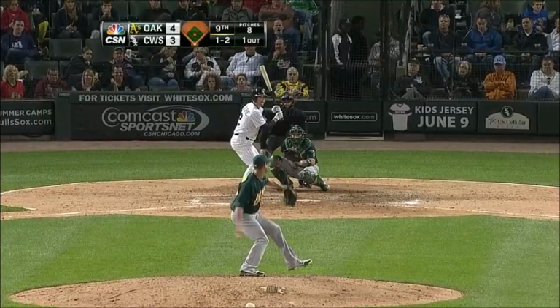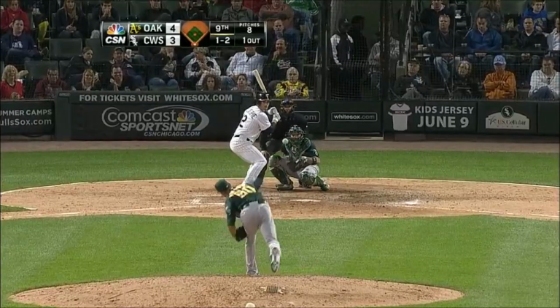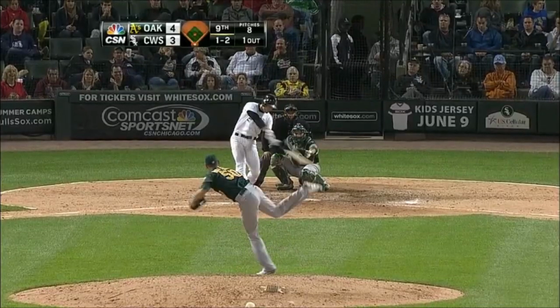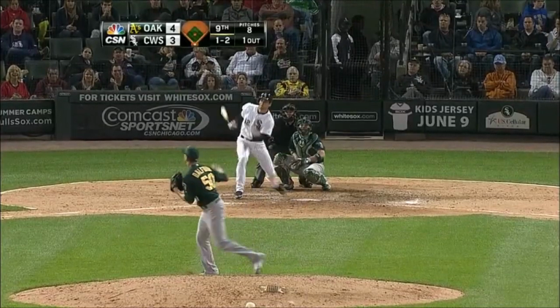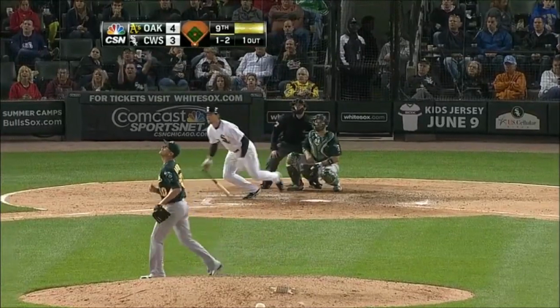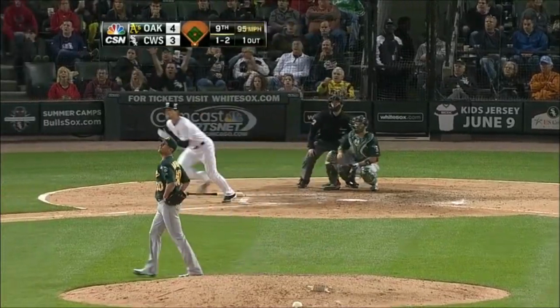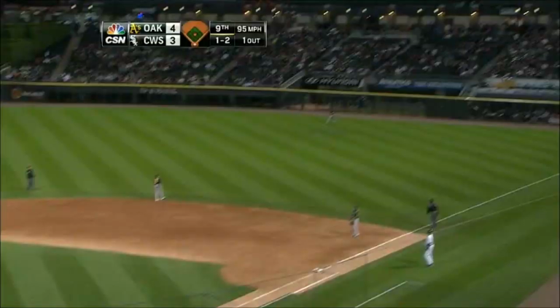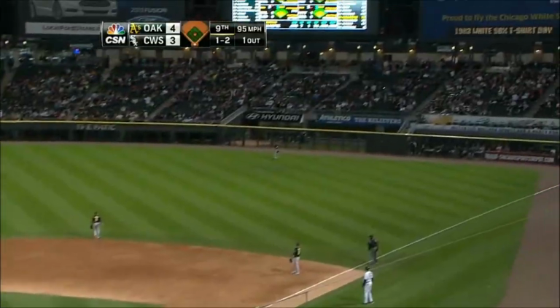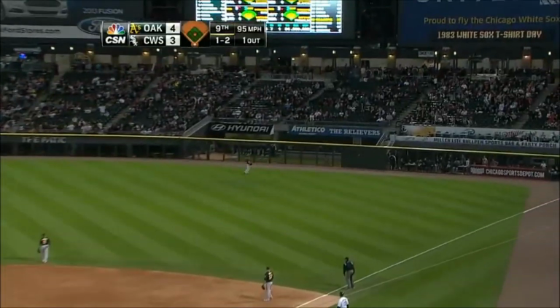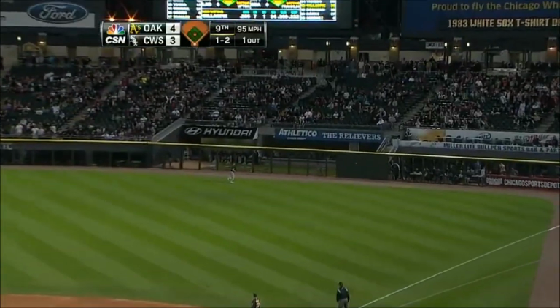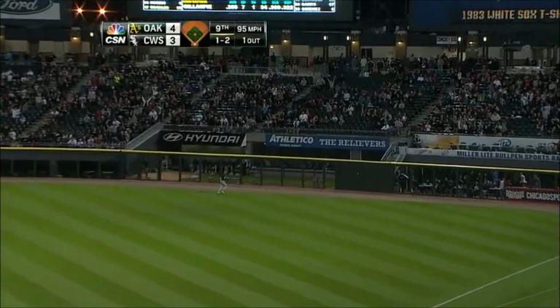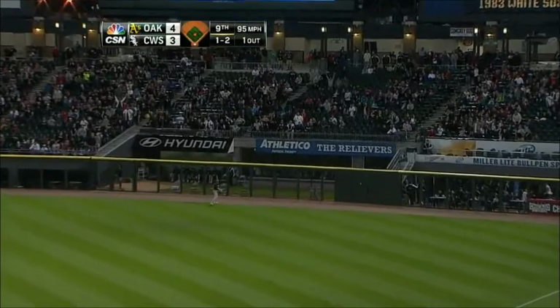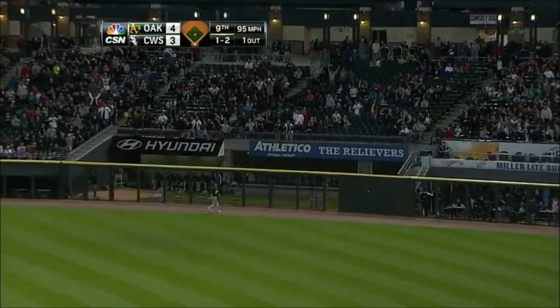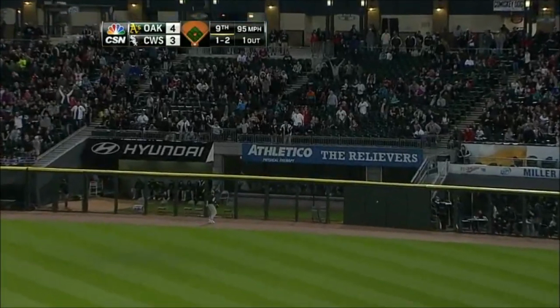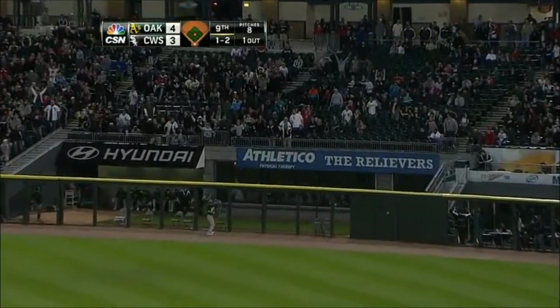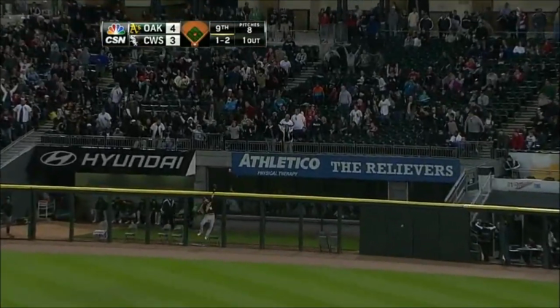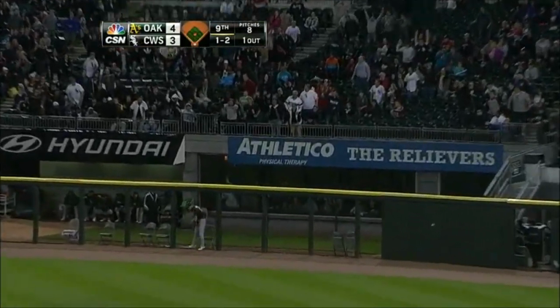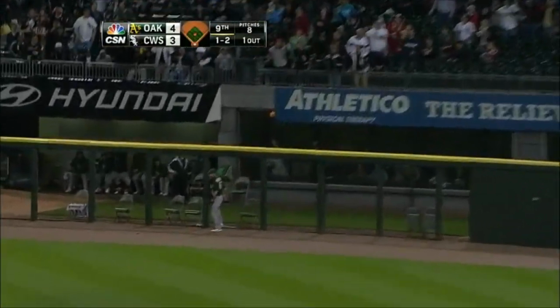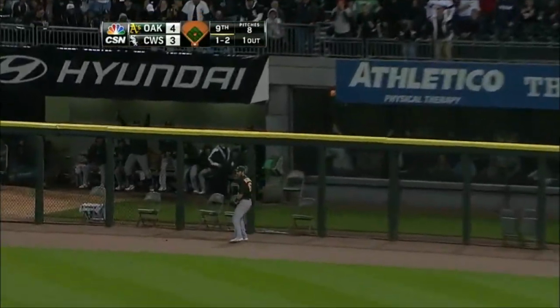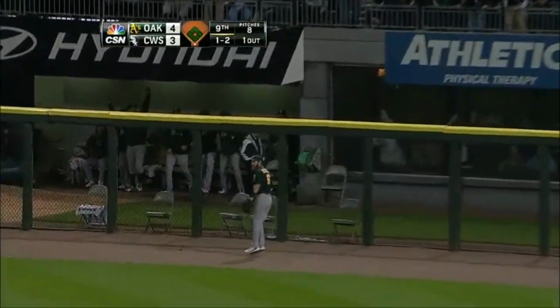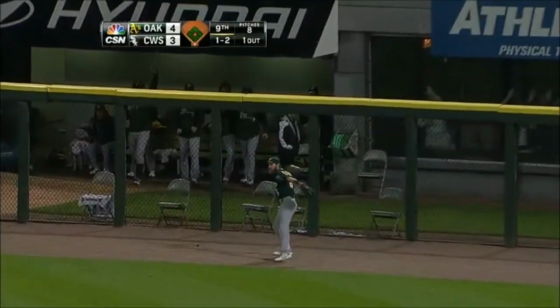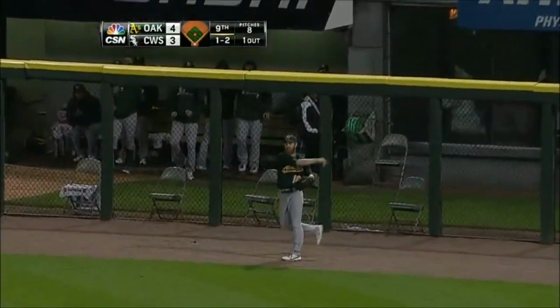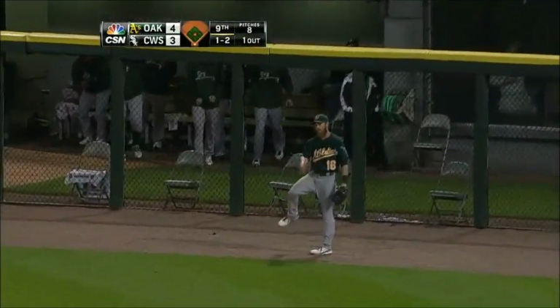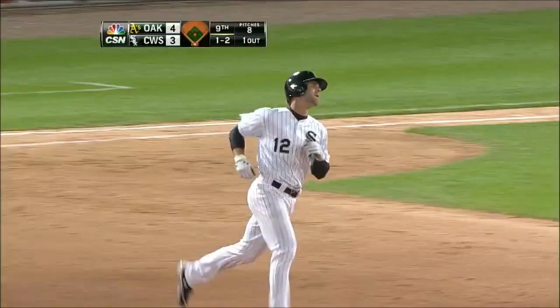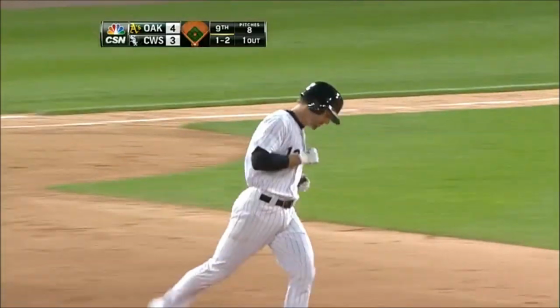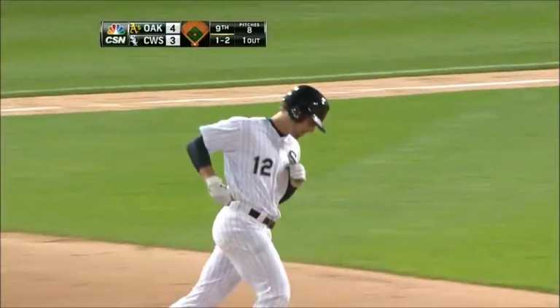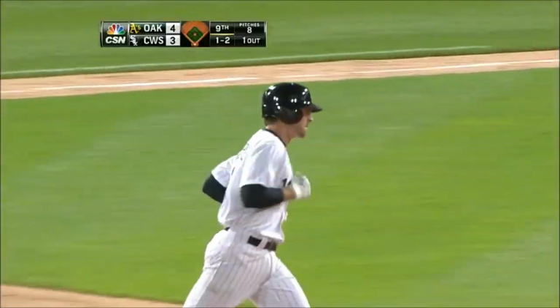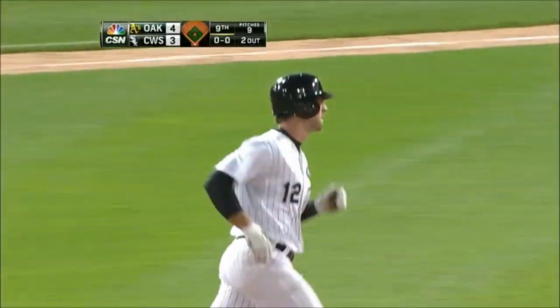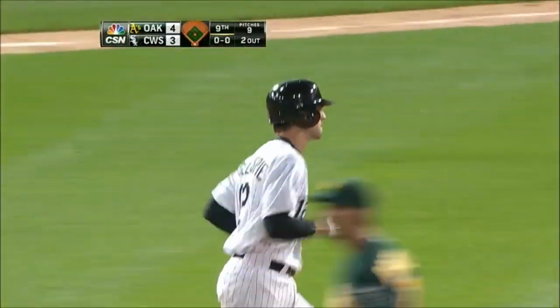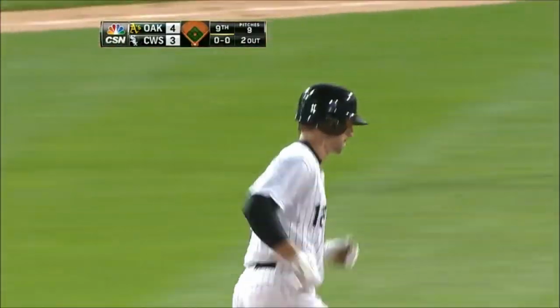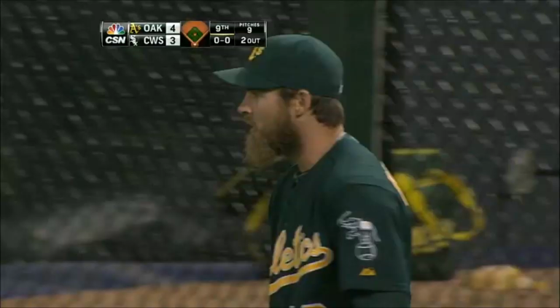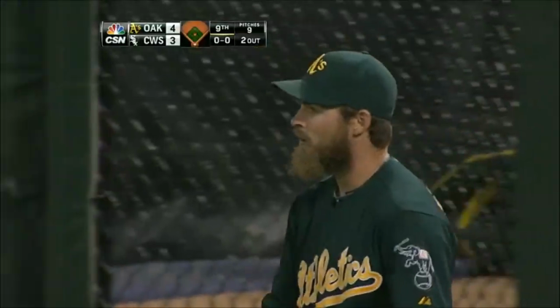The 1-2 pitch is hit to right field. Reddick going back, he's at the wall — and he caught it! He caught it! Wow, two outs. Wow.